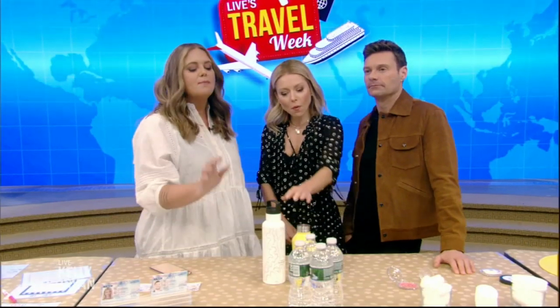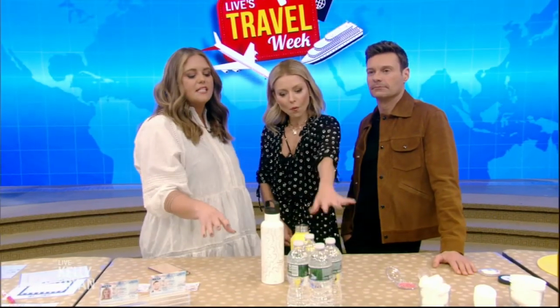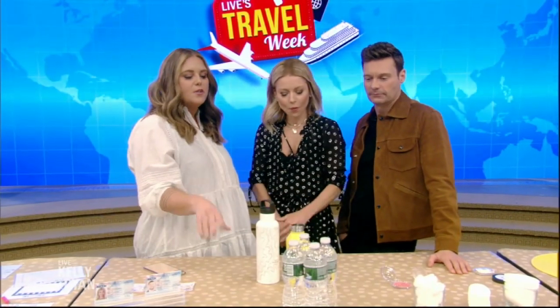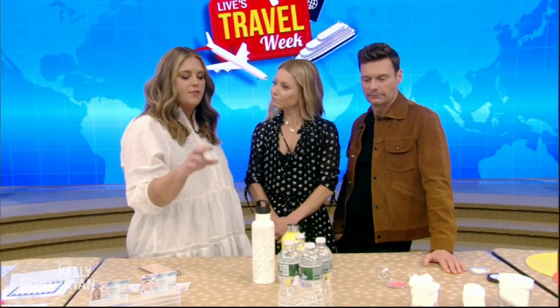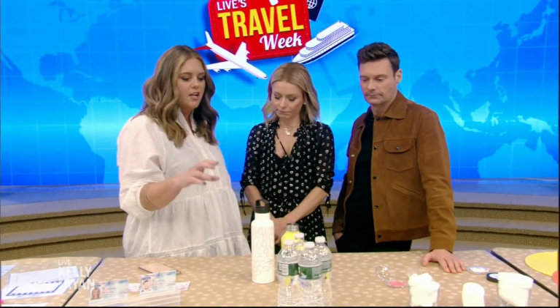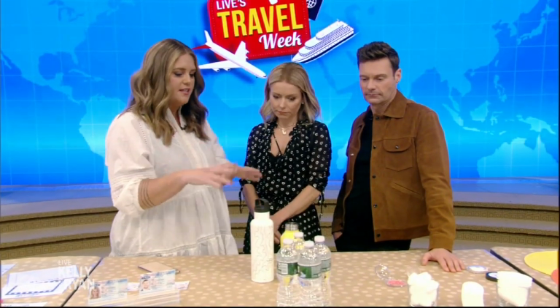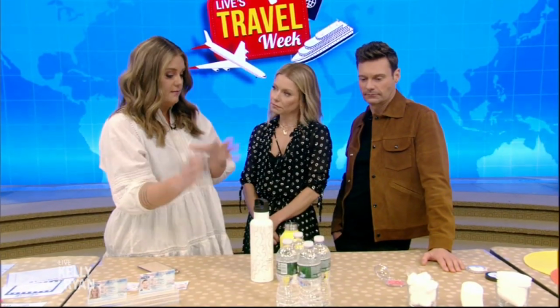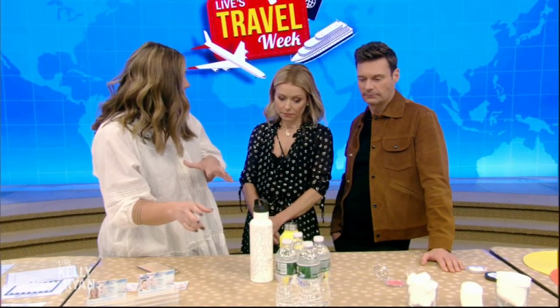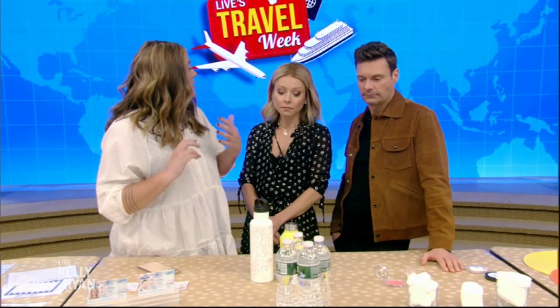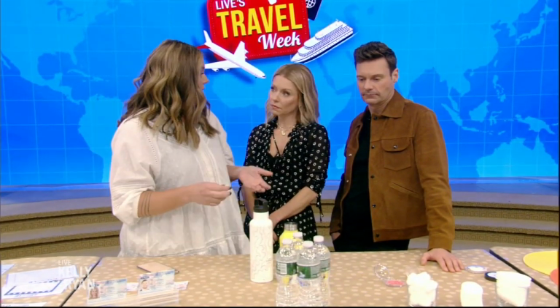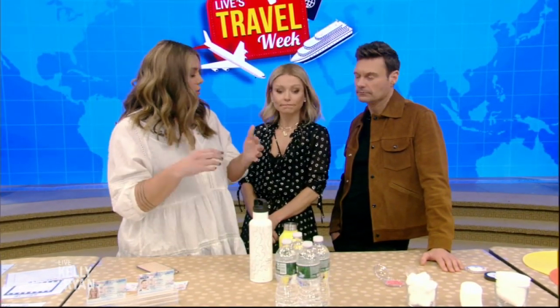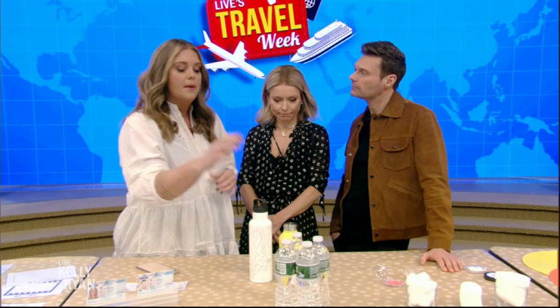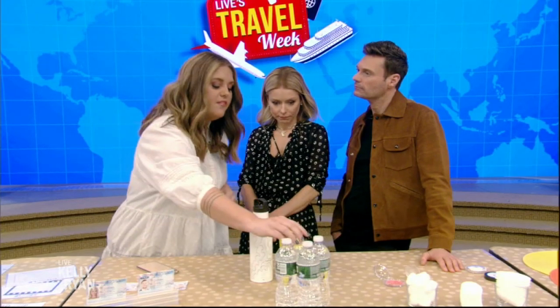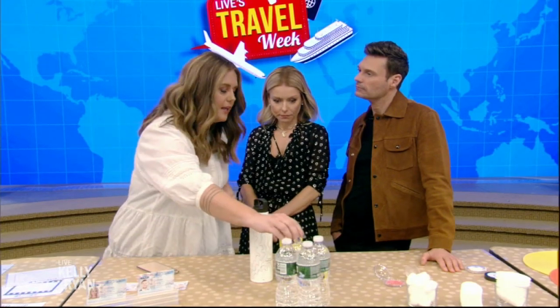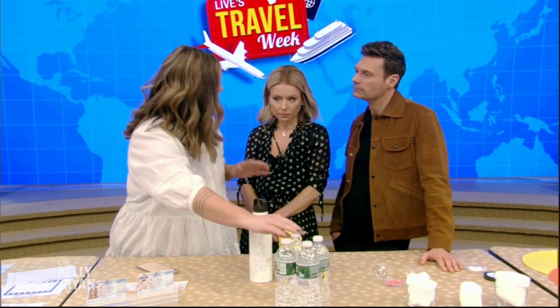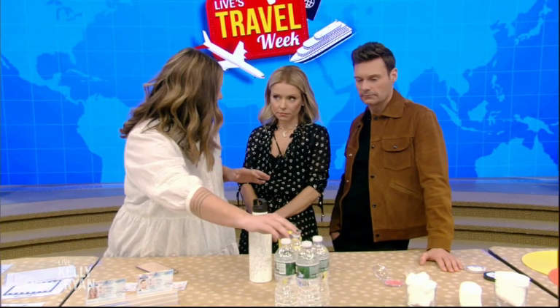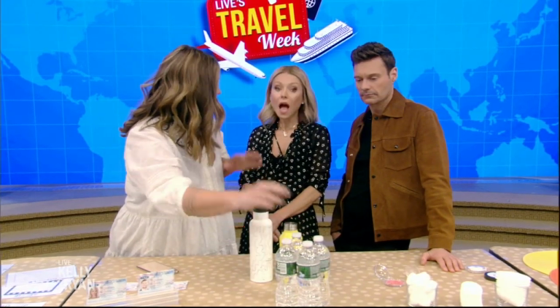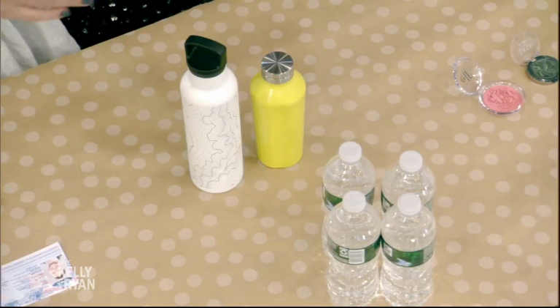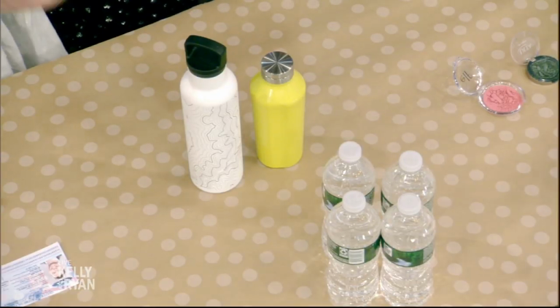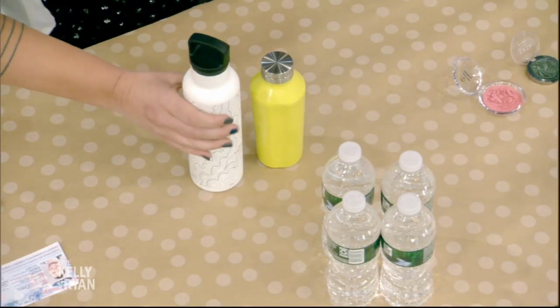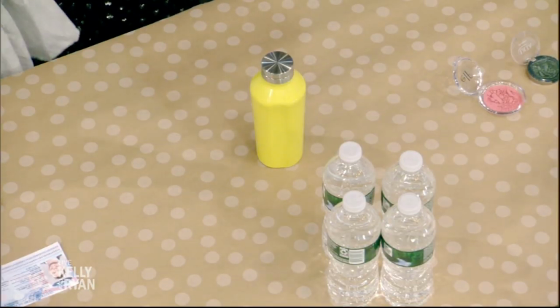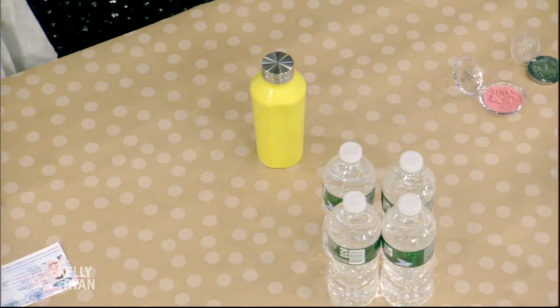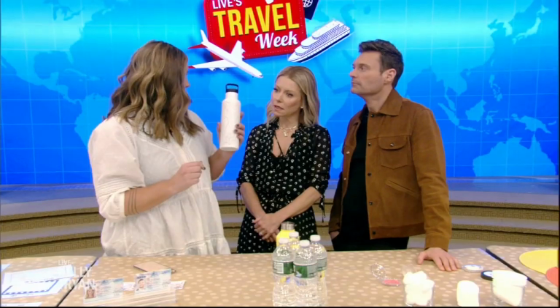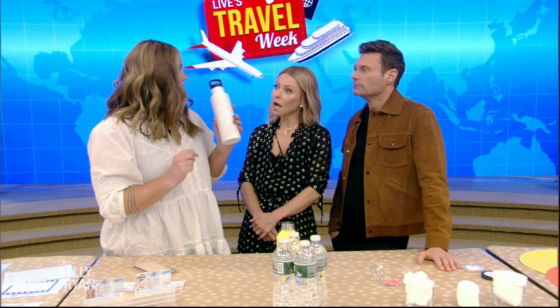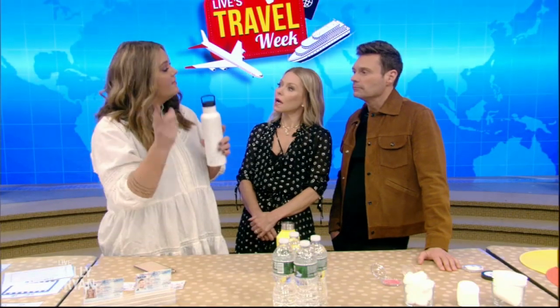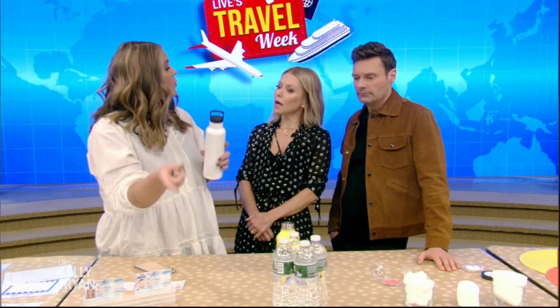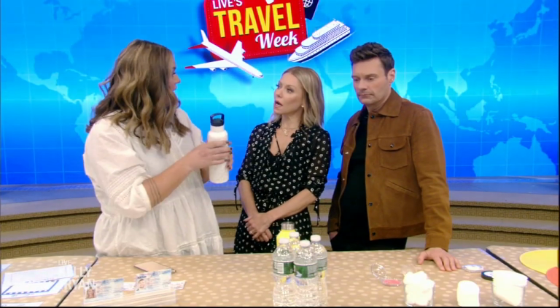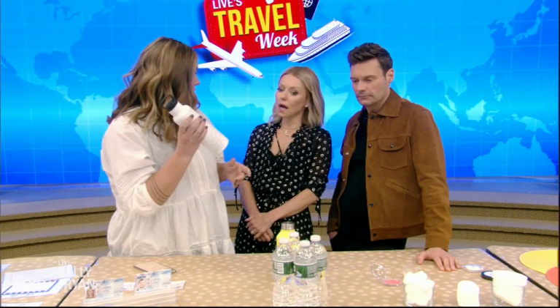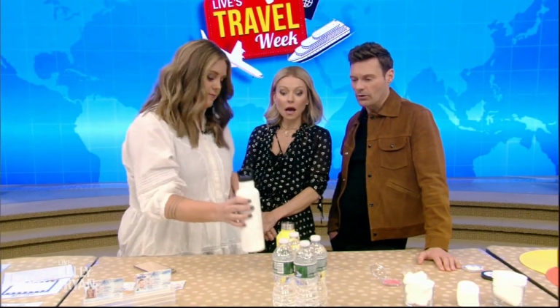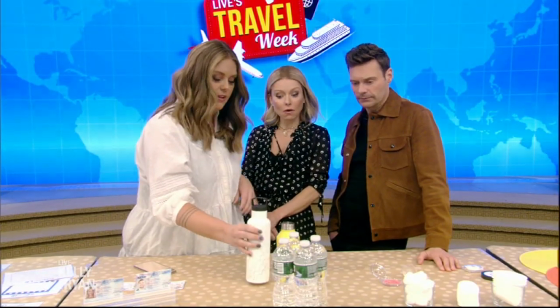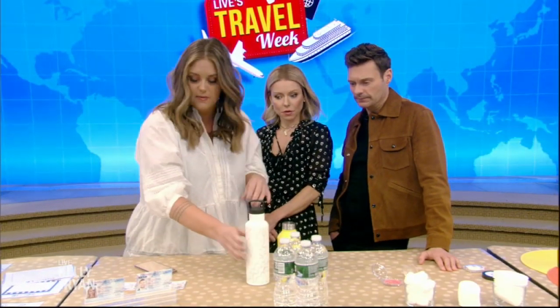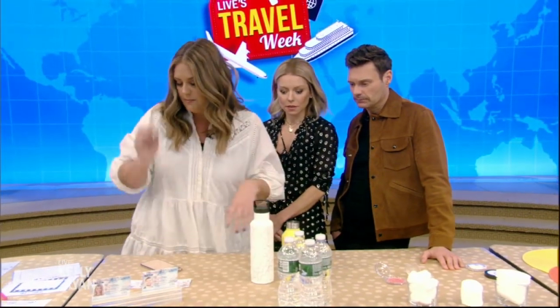This is a tip that will save you not just the planet but also money. Instead of buying the ten-dollar water bottles after you're through TSA, pack yourself a reusable one and fill it once you've gotten through security.